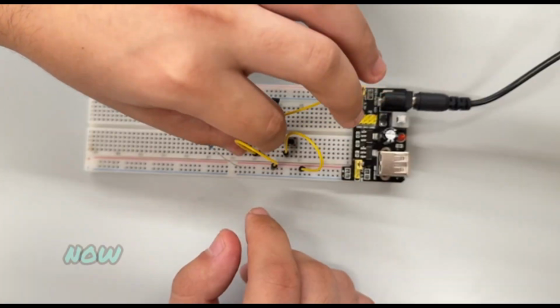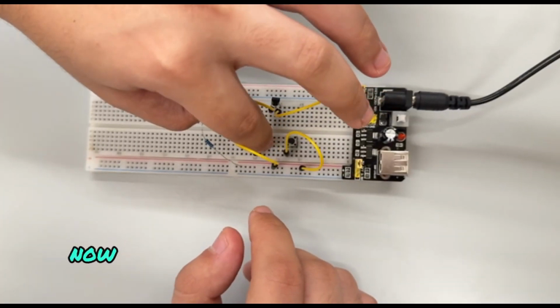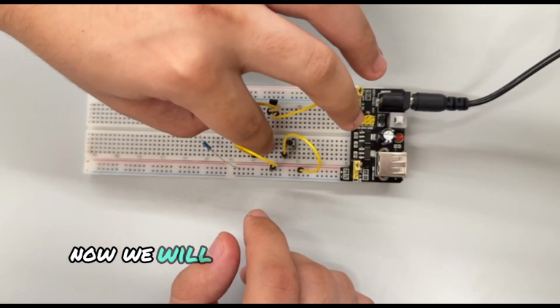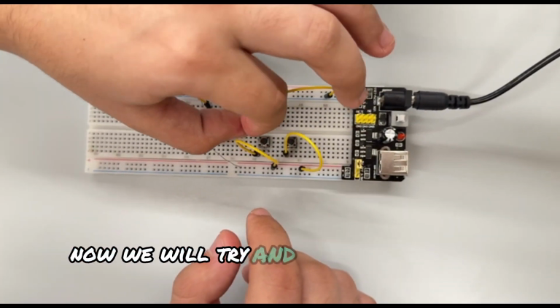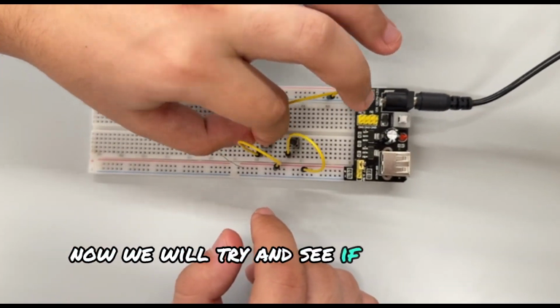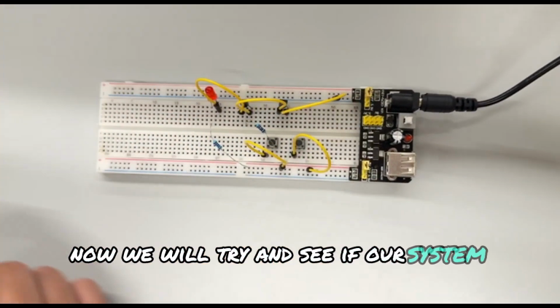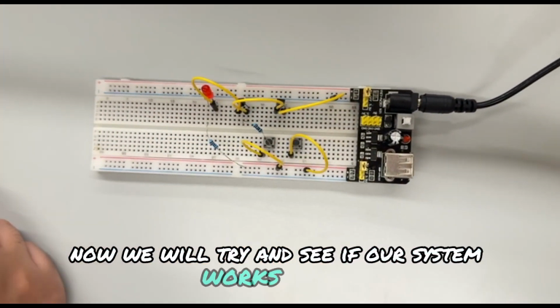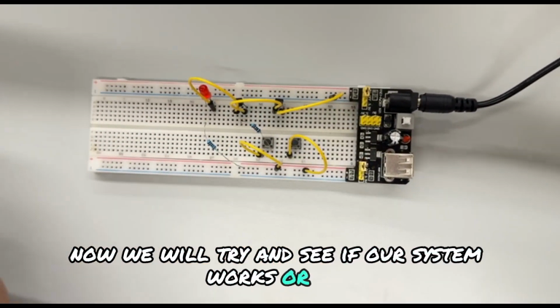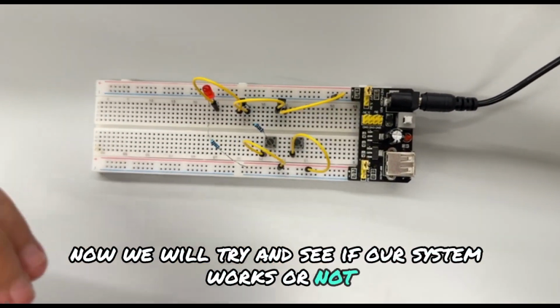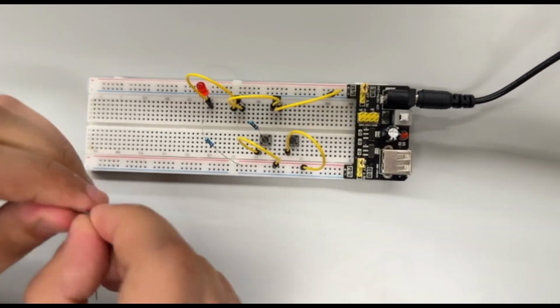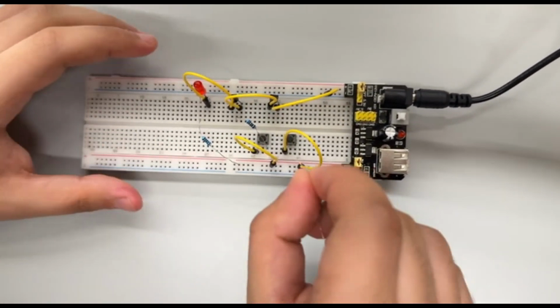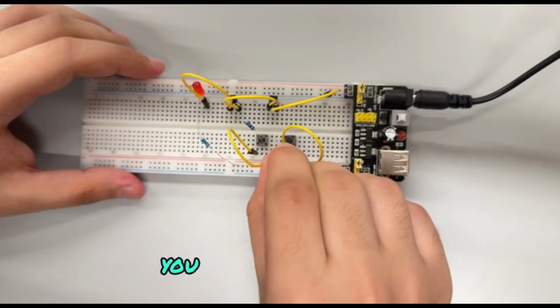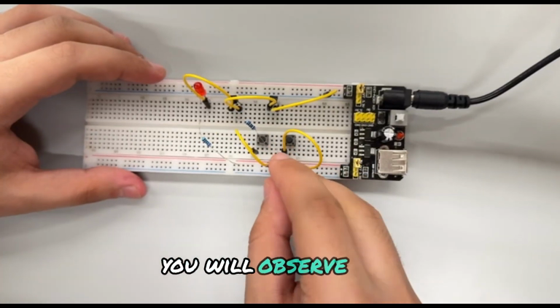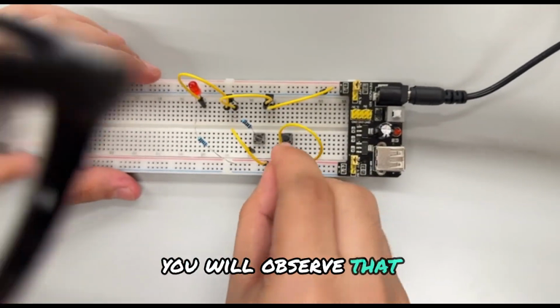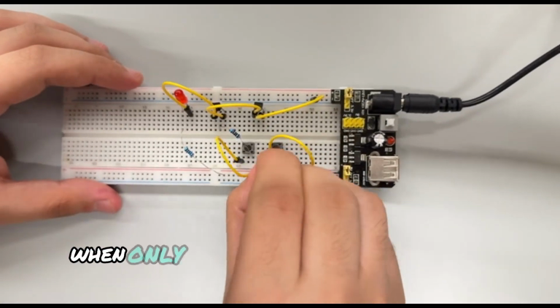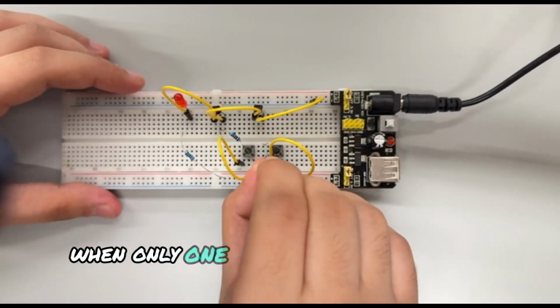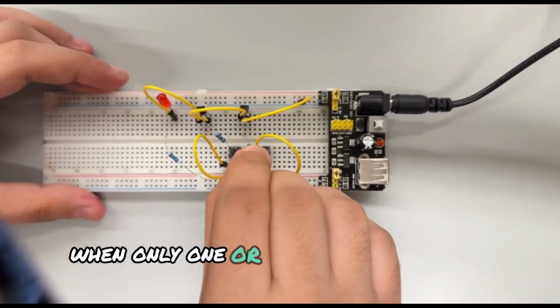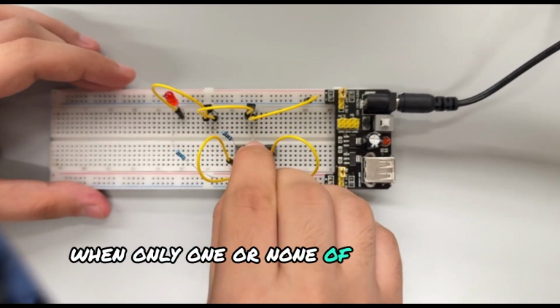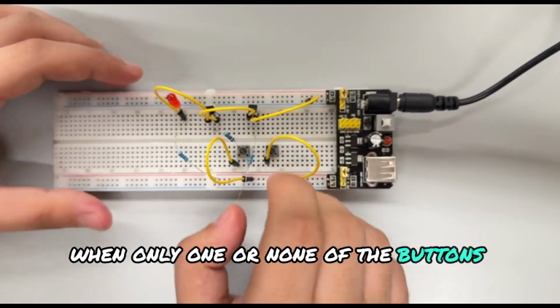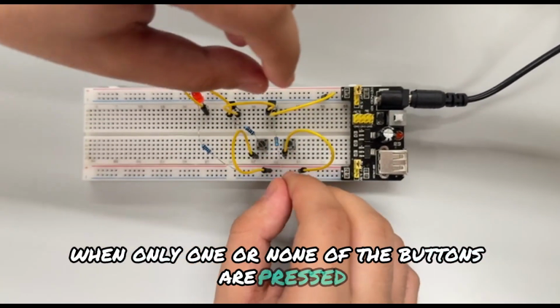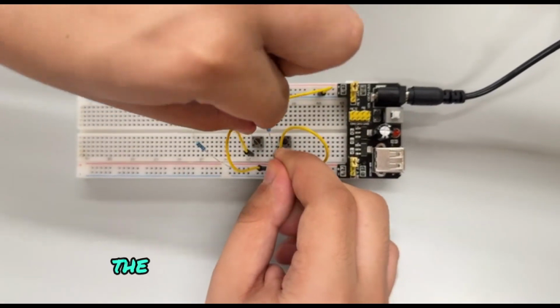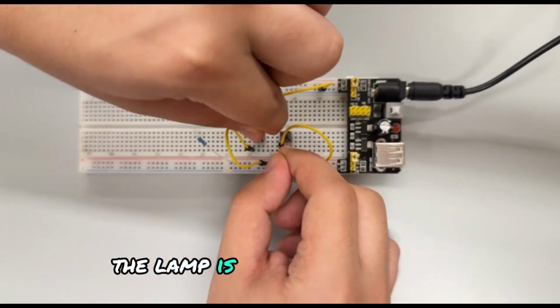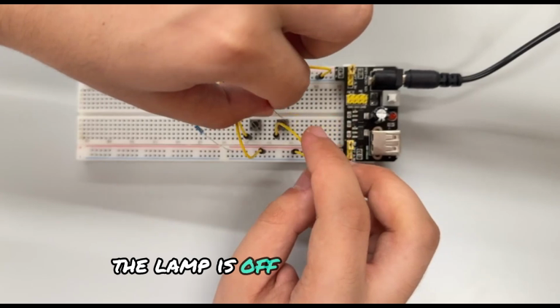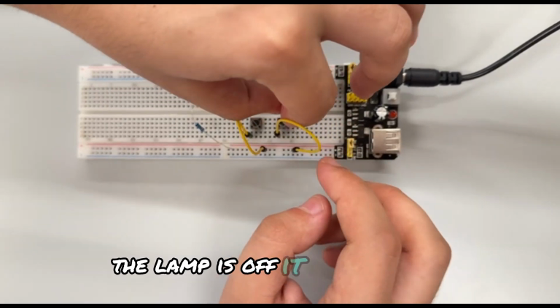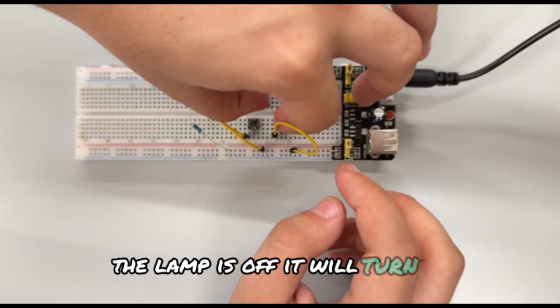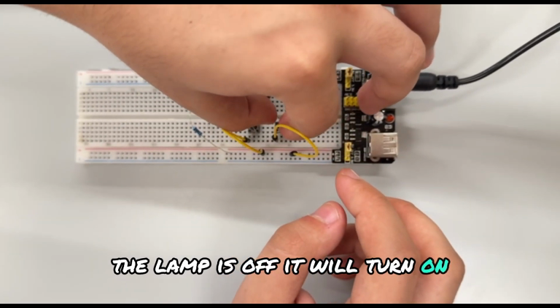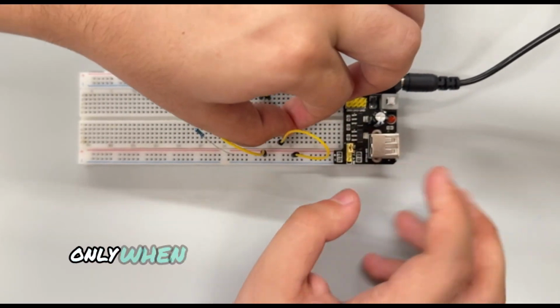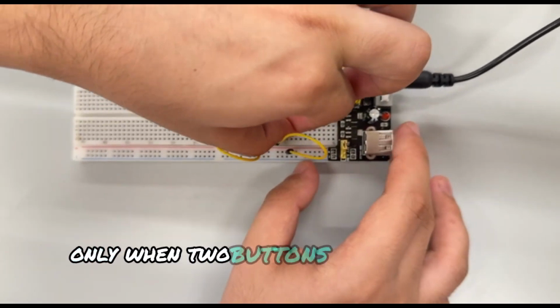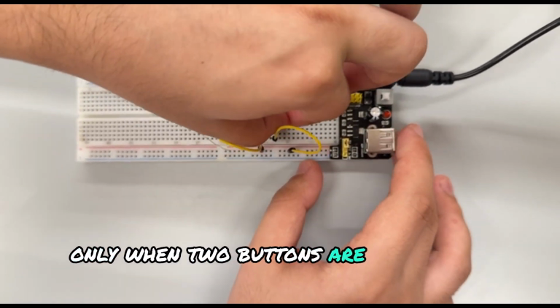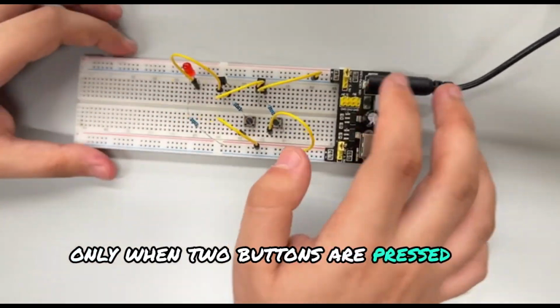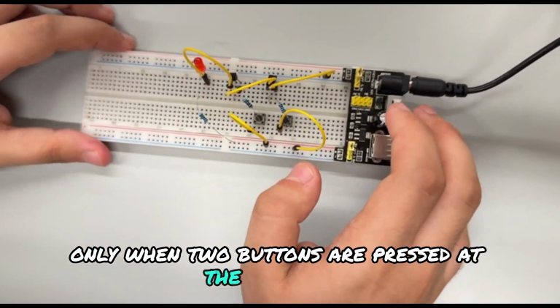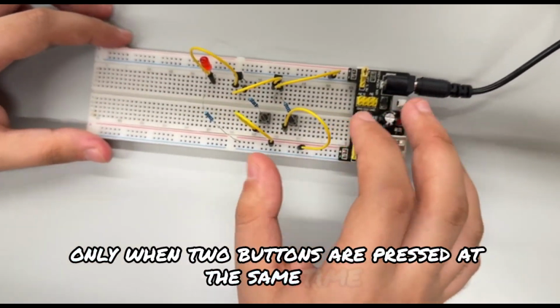Now we will try and see if our system works. You will observe that when only one or none of the buttons are pressed, the lamp is off. It will turn on only when both buttons are pressed at the same time.